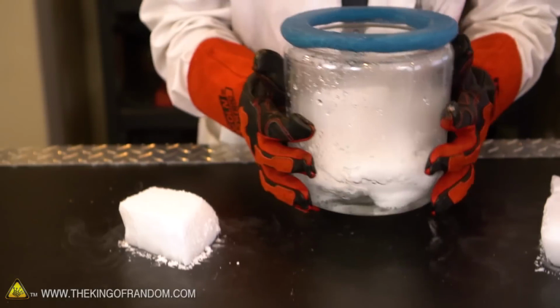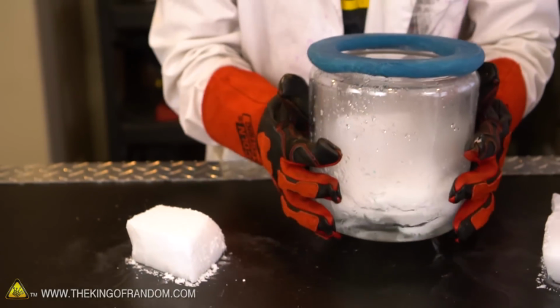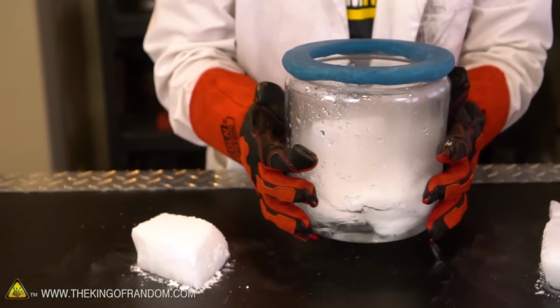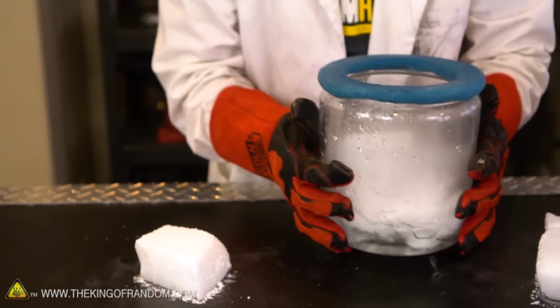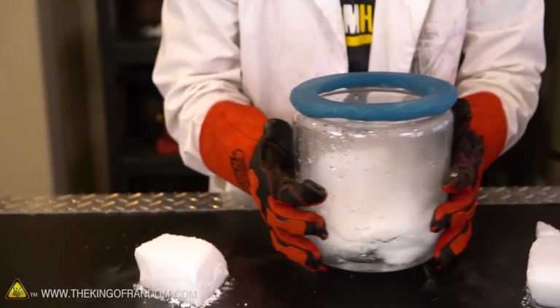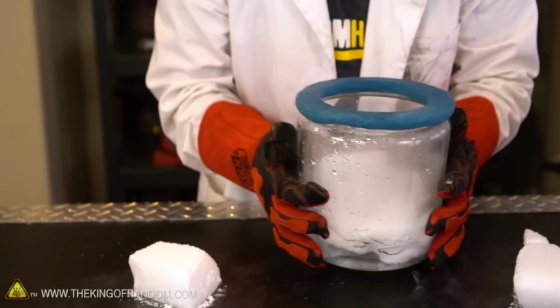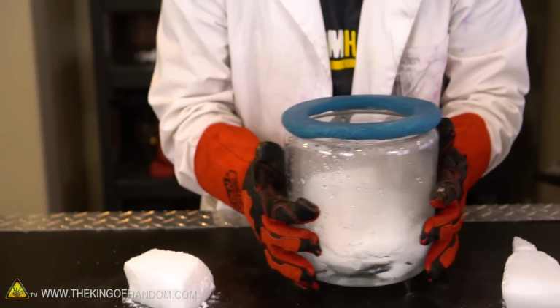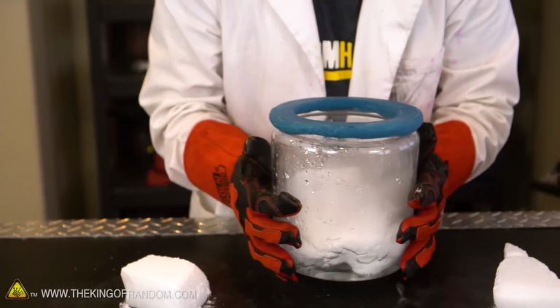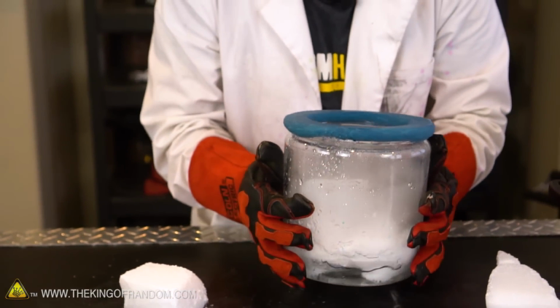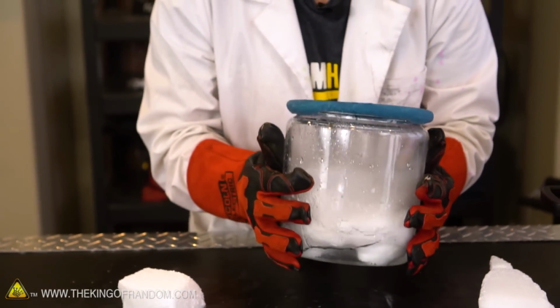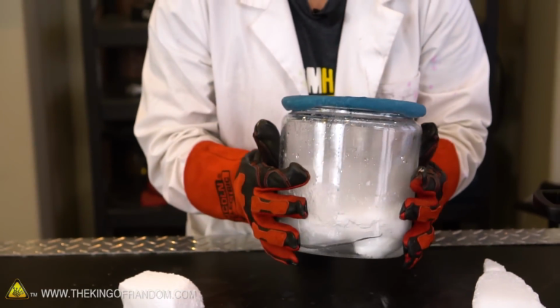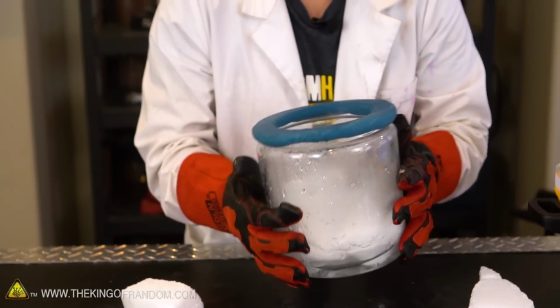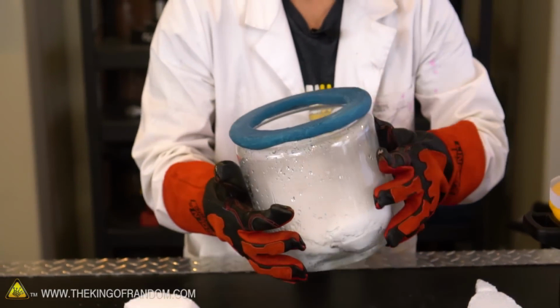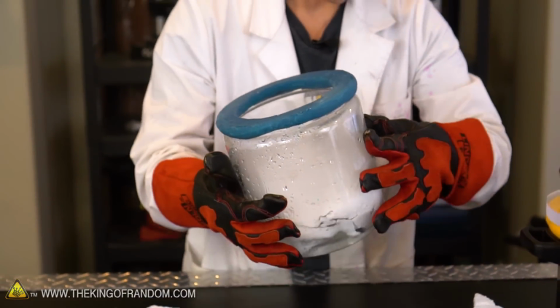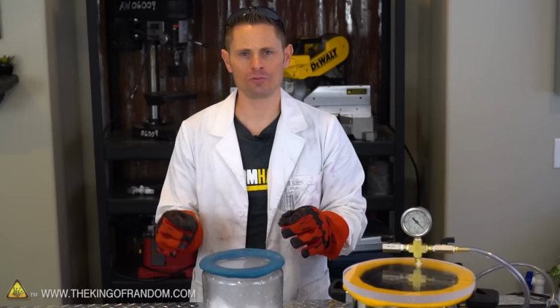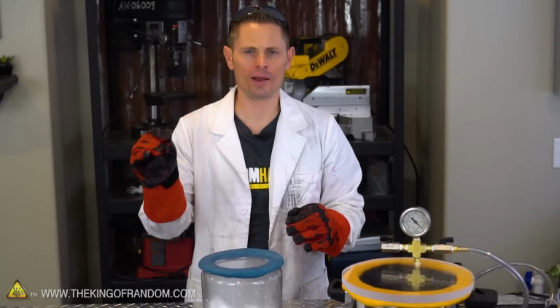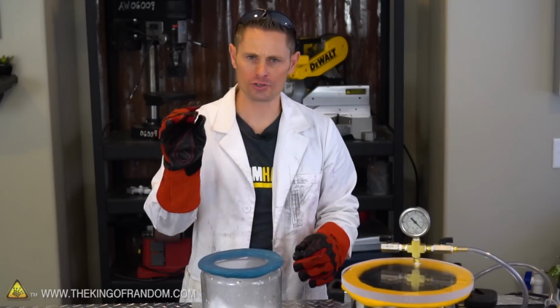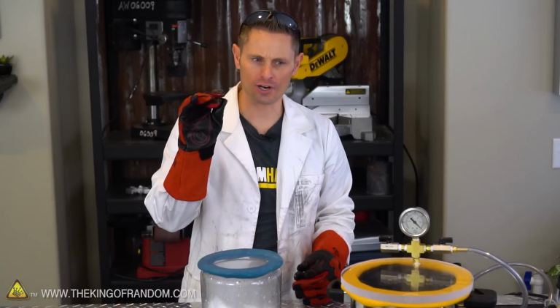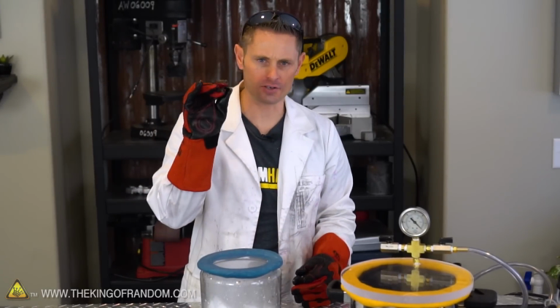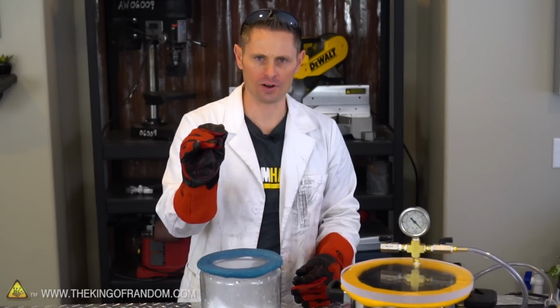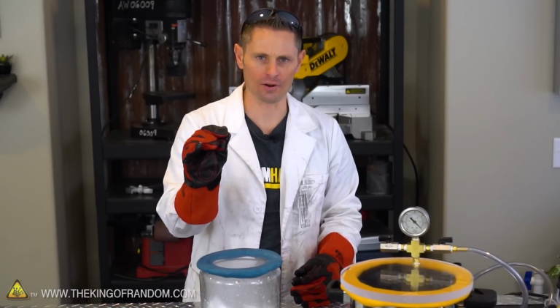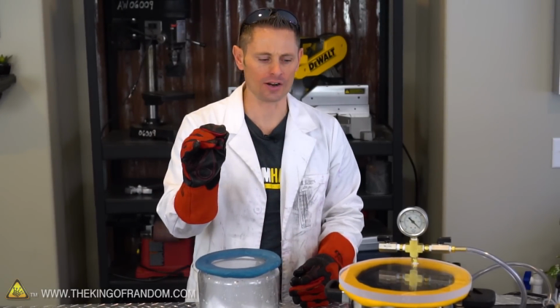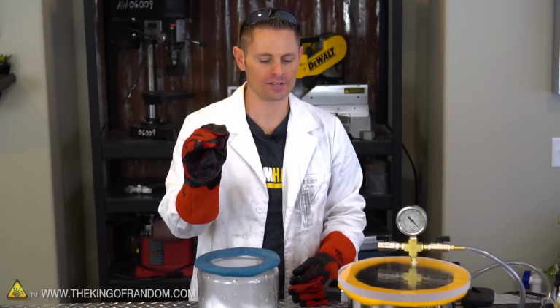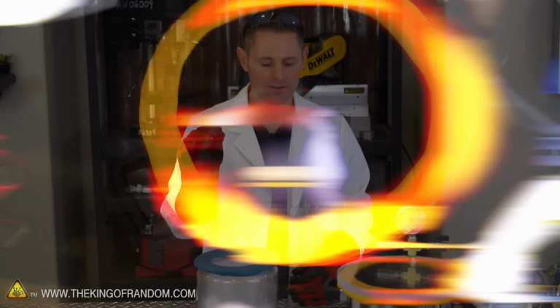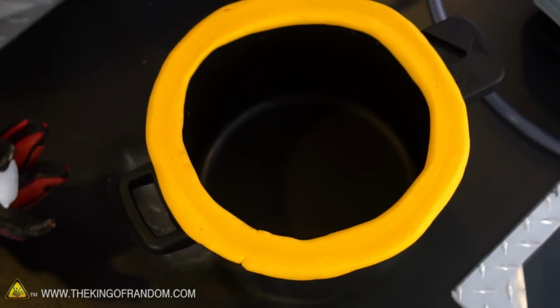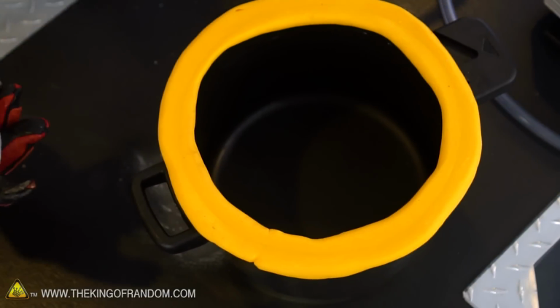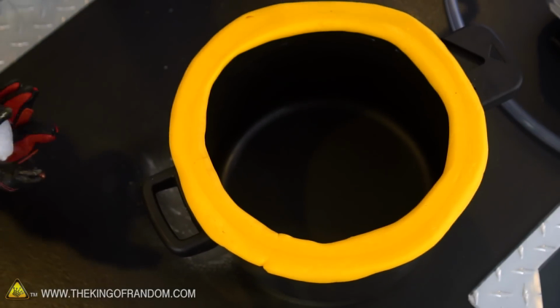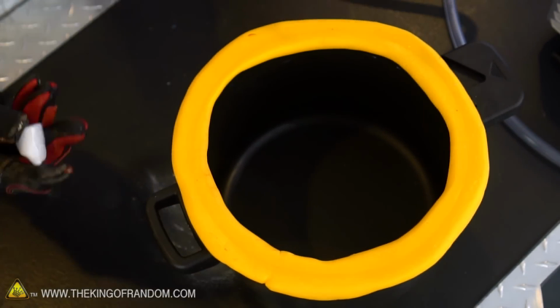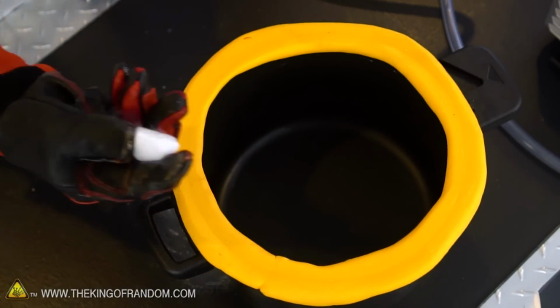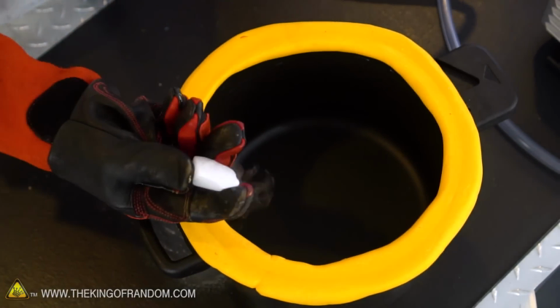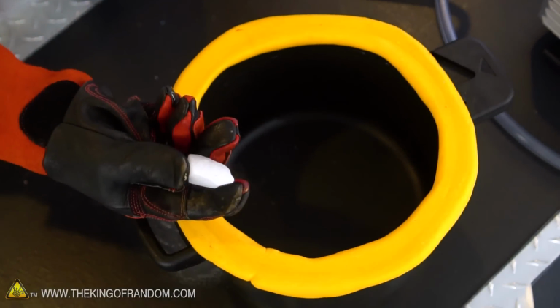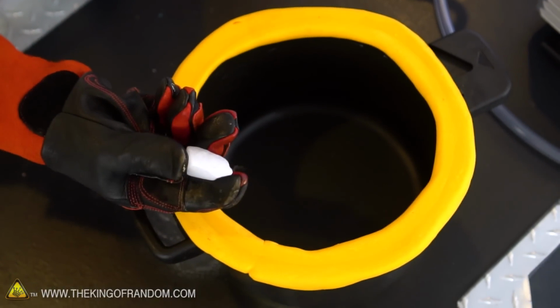Now you can hear it bubbling again — that's interesting. So we tried a massive amount of dry ice in a container. What would happen if we tried a very small amount? Let's break off a small chunk, throw it into our pressure cooker, and see what happens.